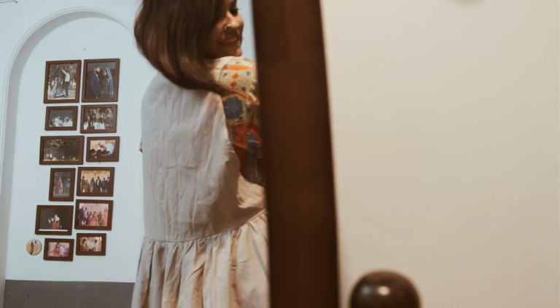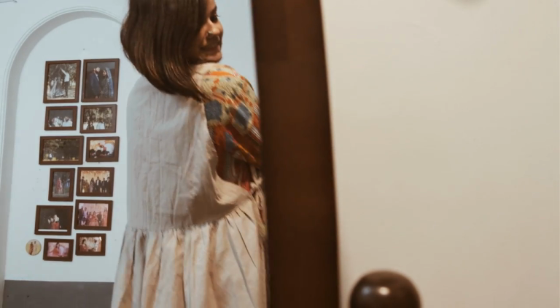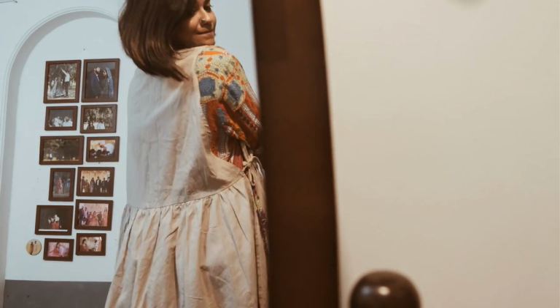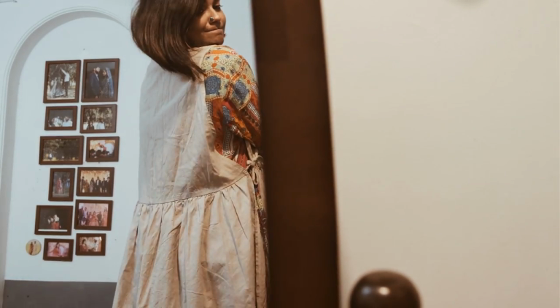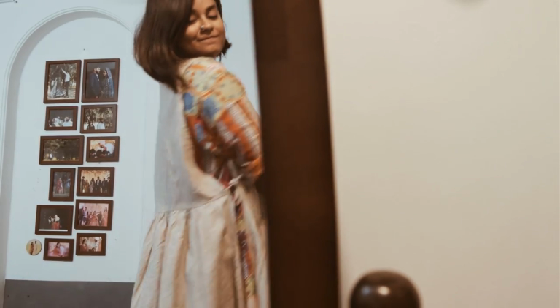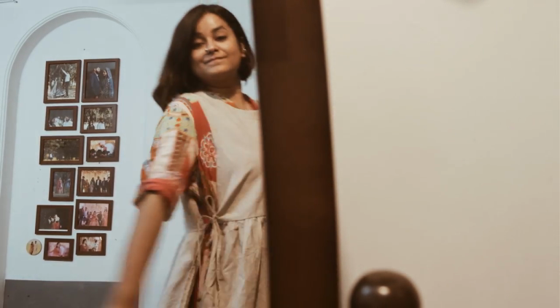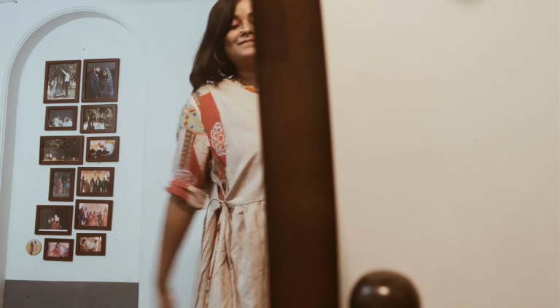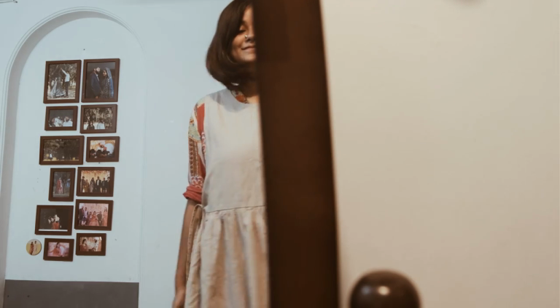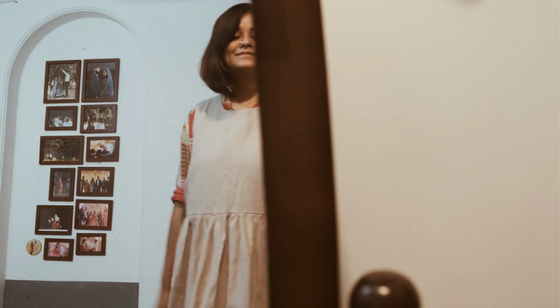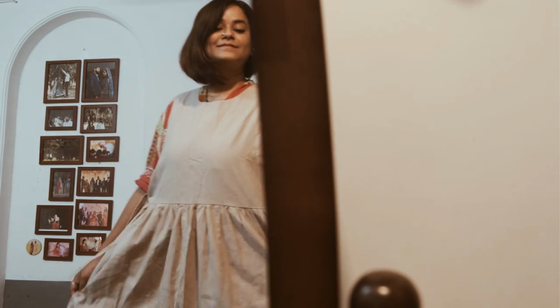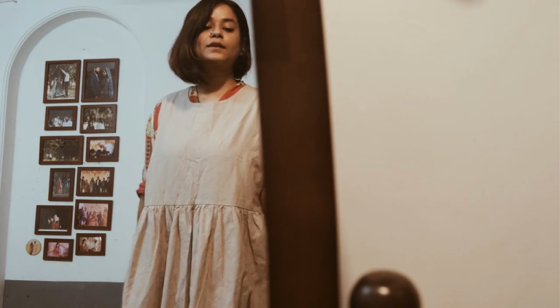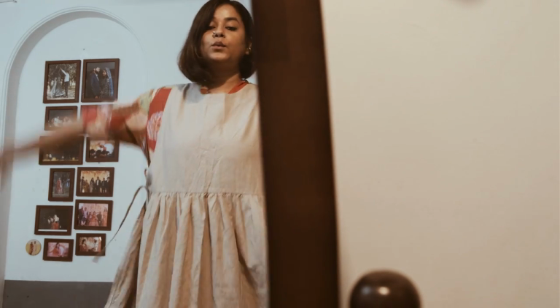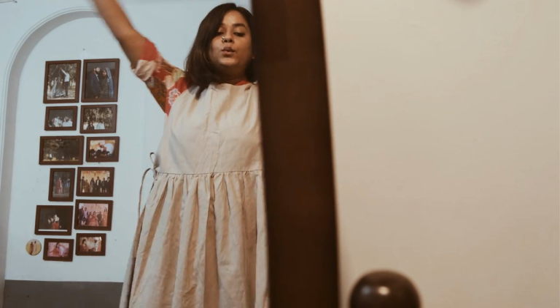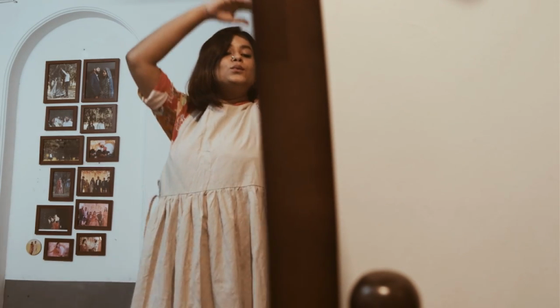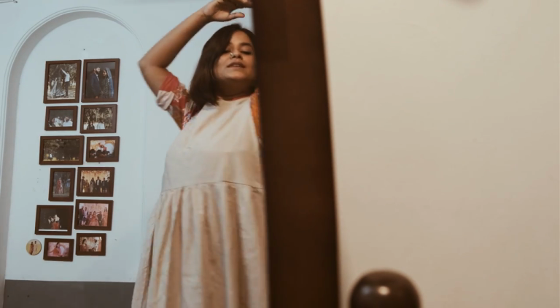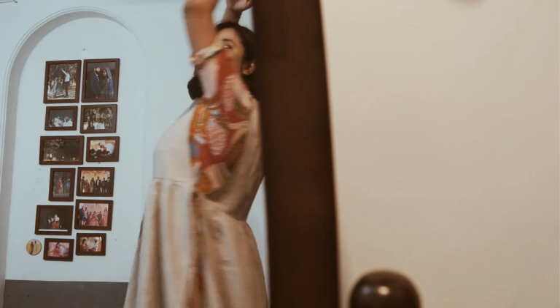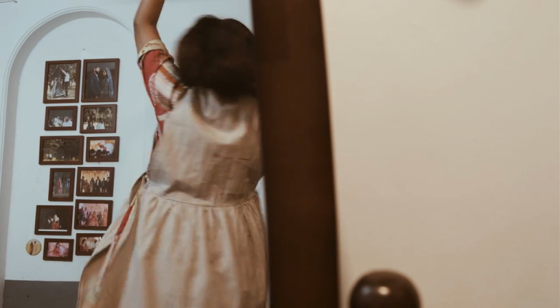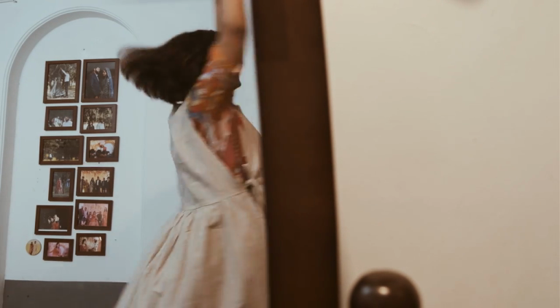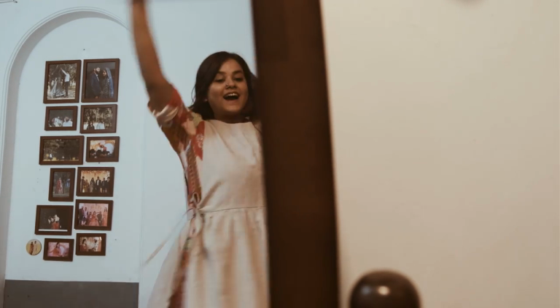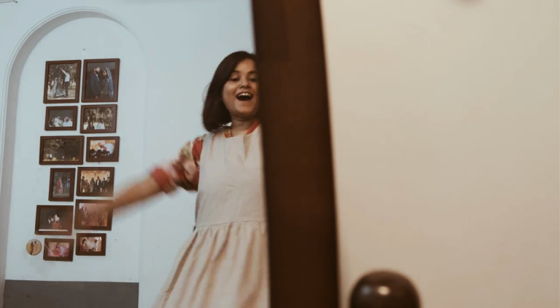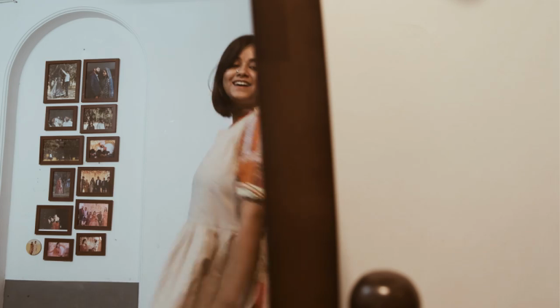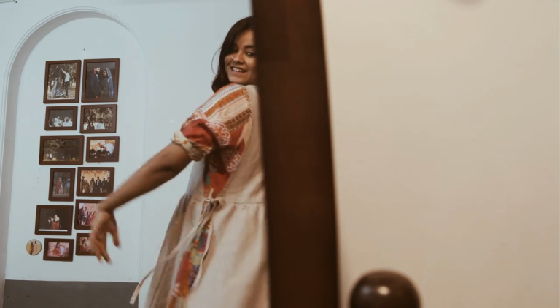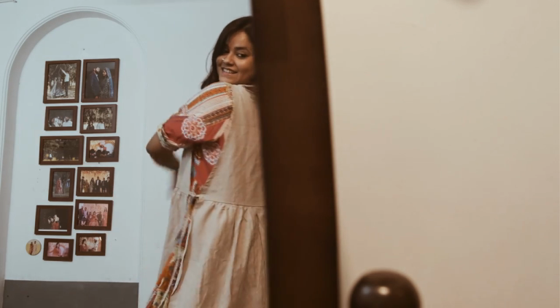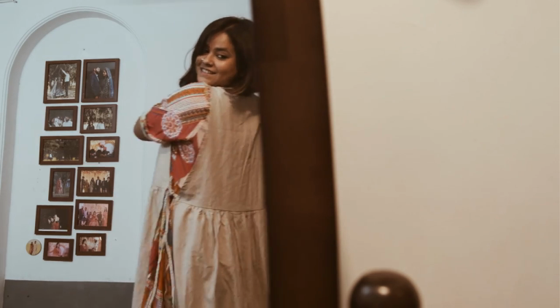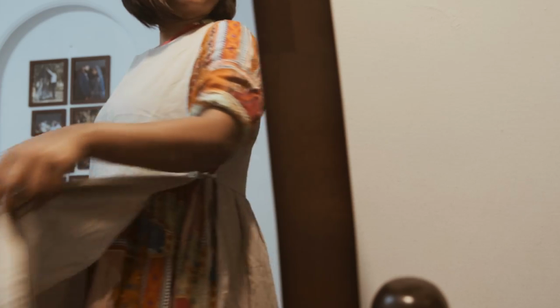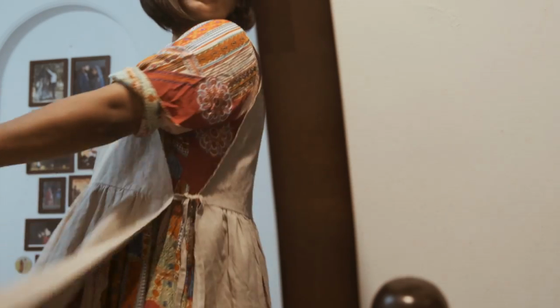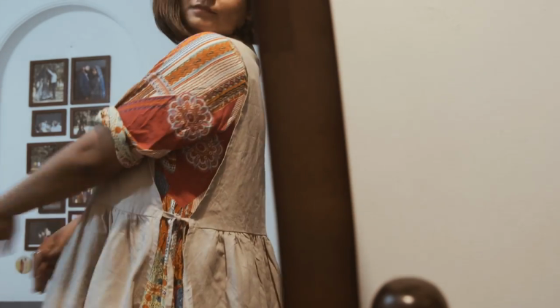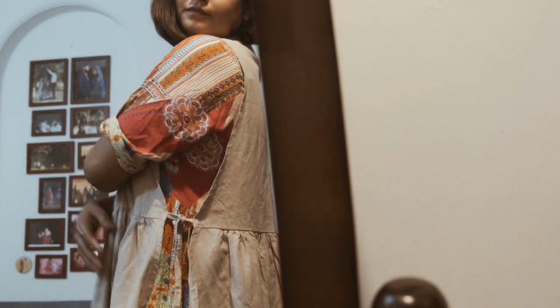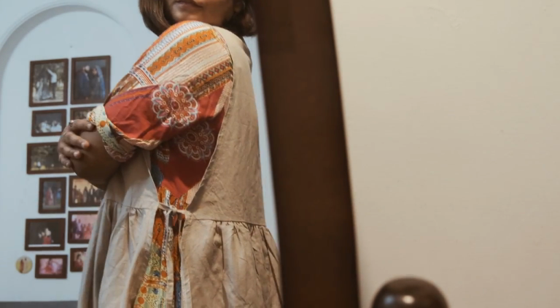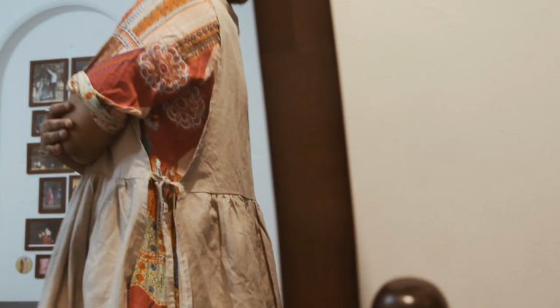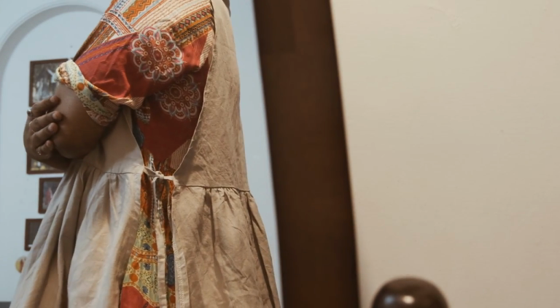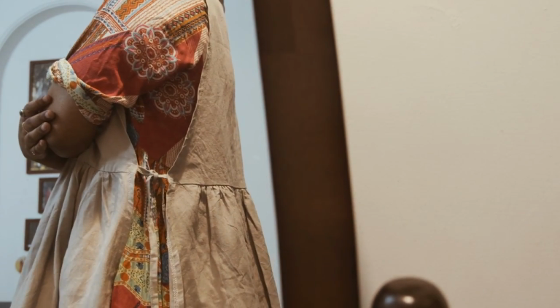This makes me the happiest child of God — so happy! If you're from Delhi and you know where I can get school stuff, please do let me know.